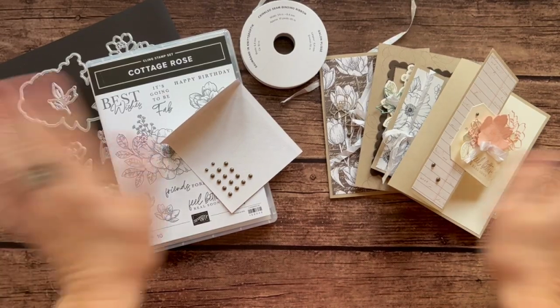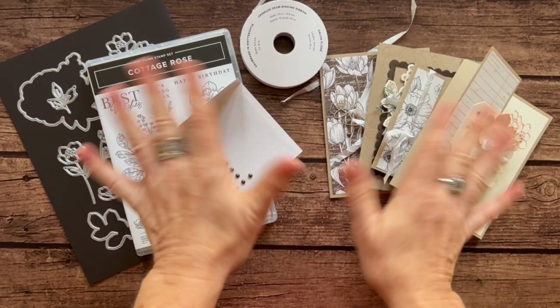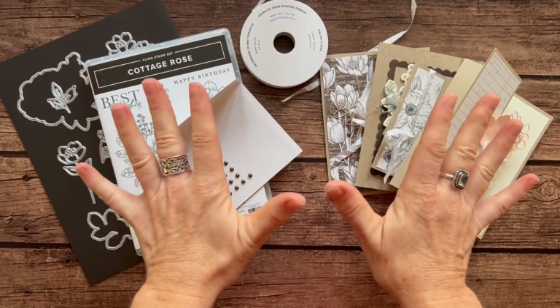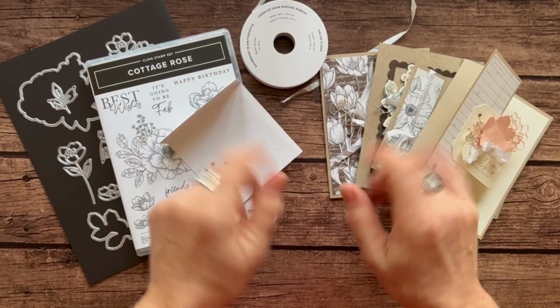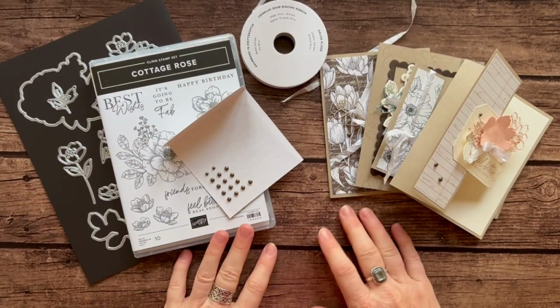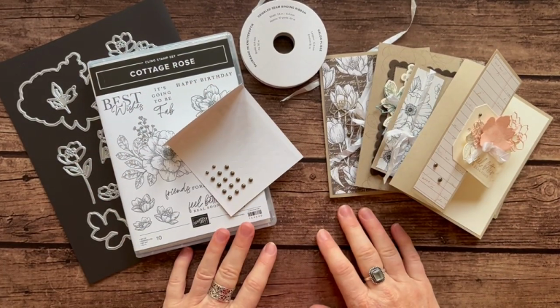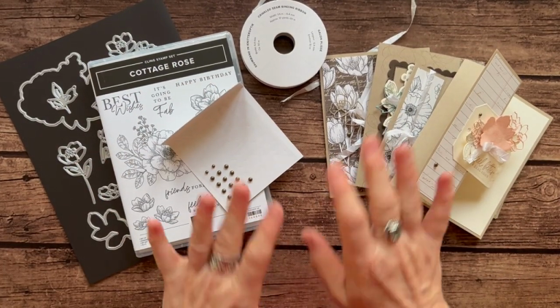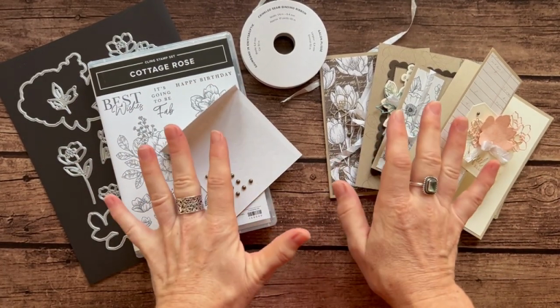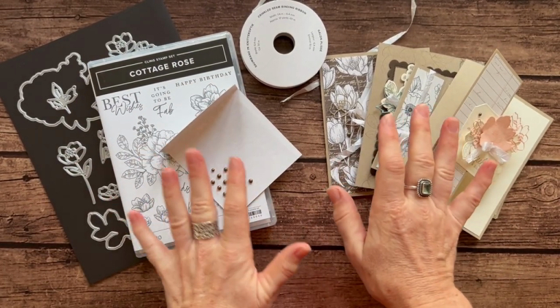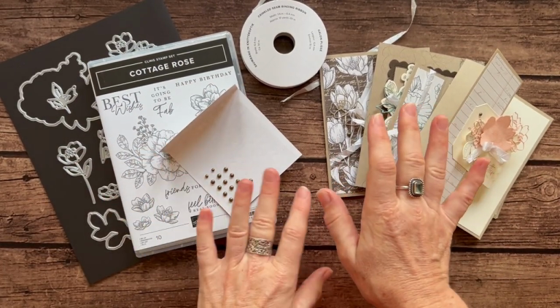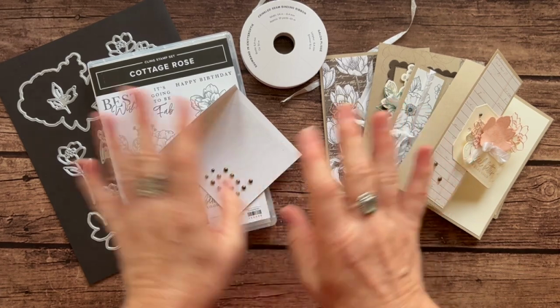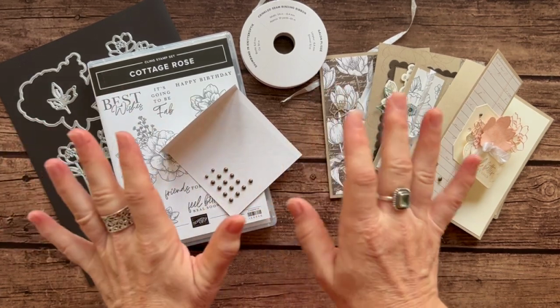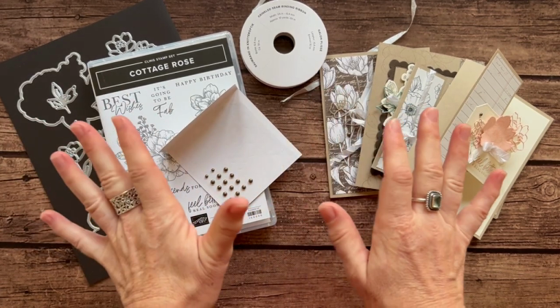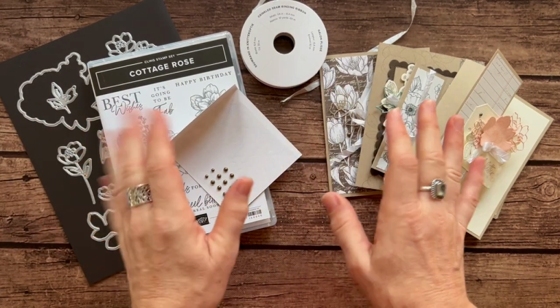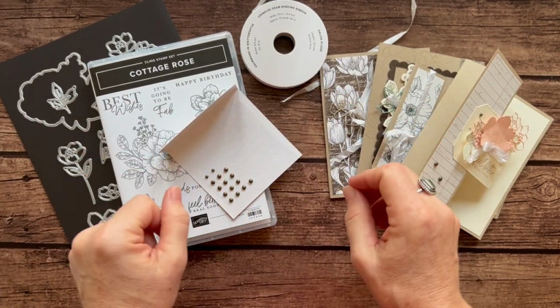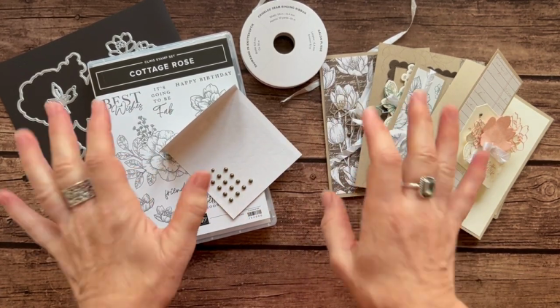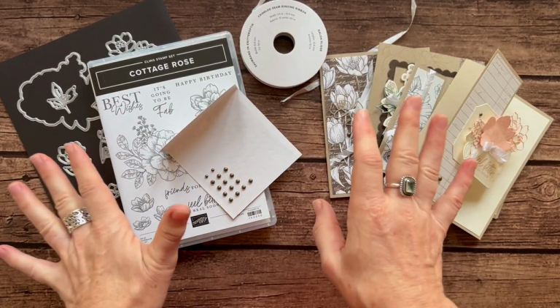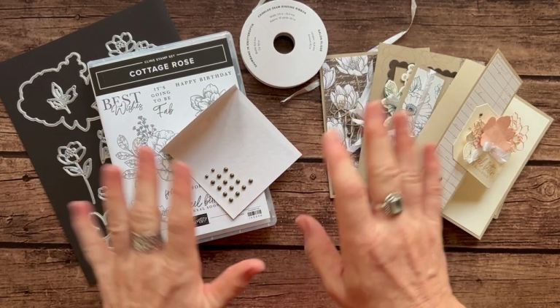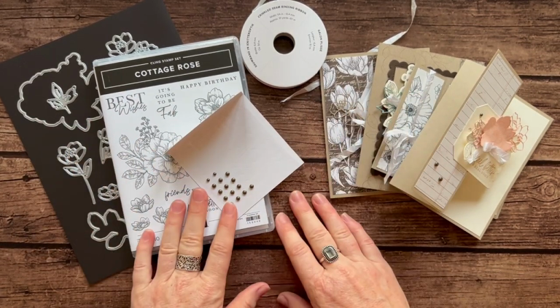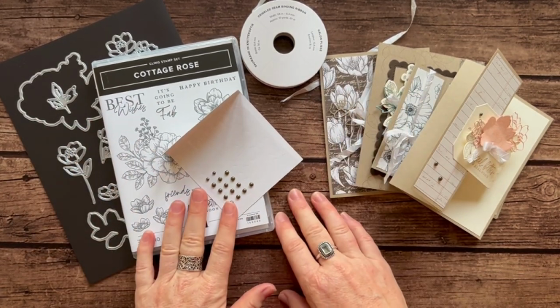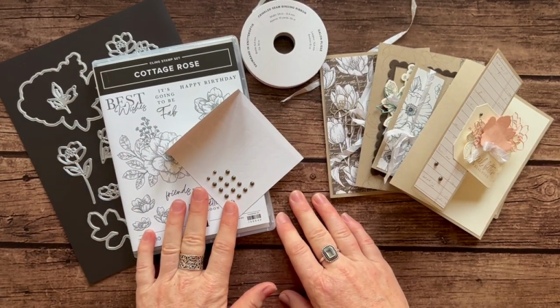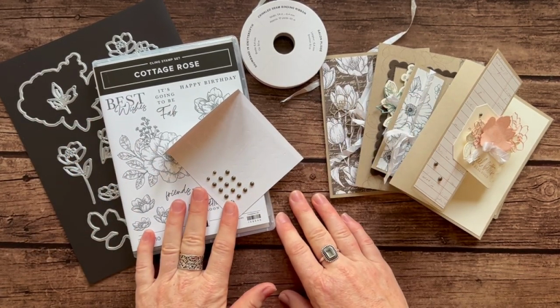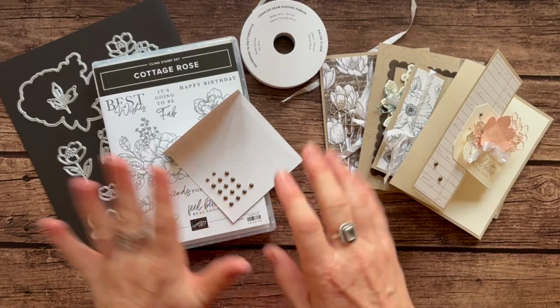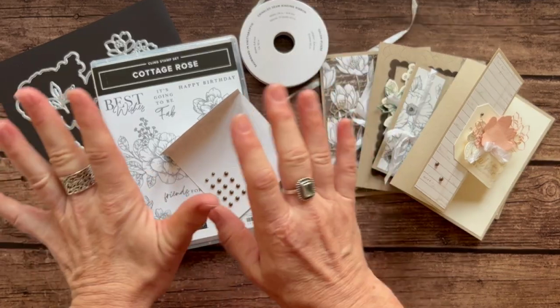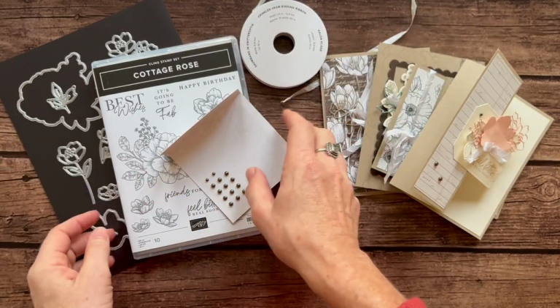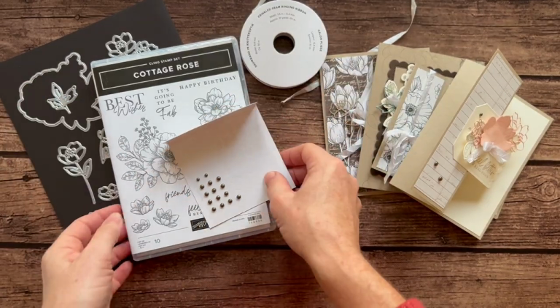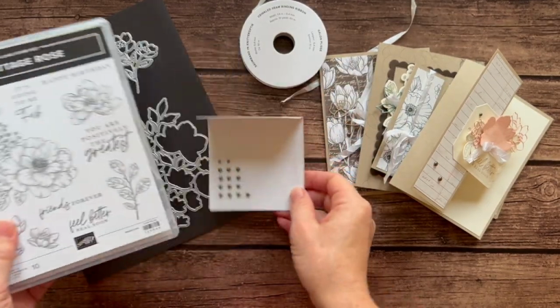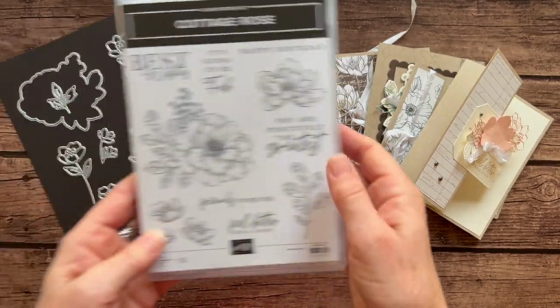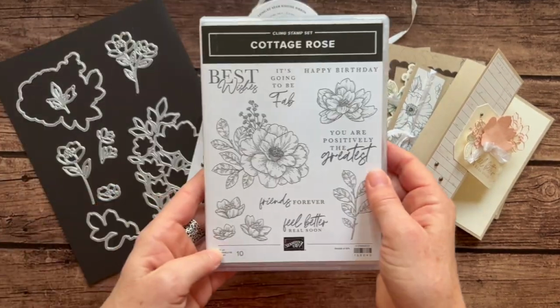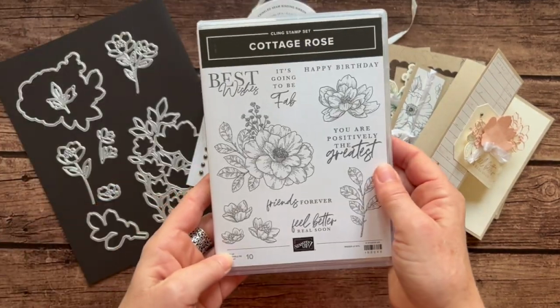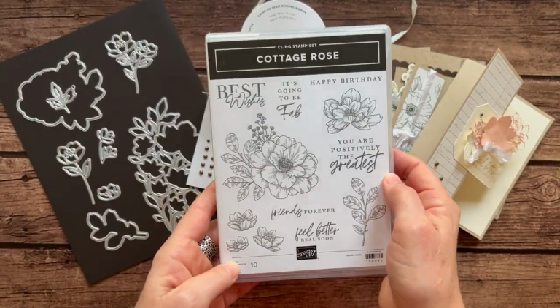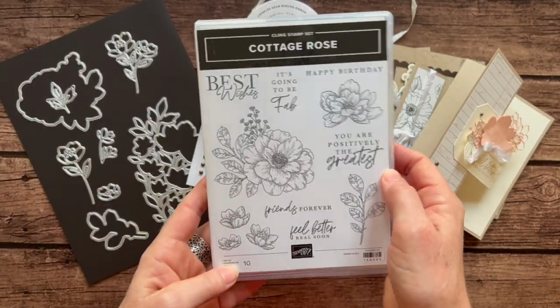Hello friends, it's Amy Ferlici at The Gathering Inkspiration Stamp Studio. Today is another awesome day — we have another gorgeous class to go featuring the Cottage Rose Bundle.